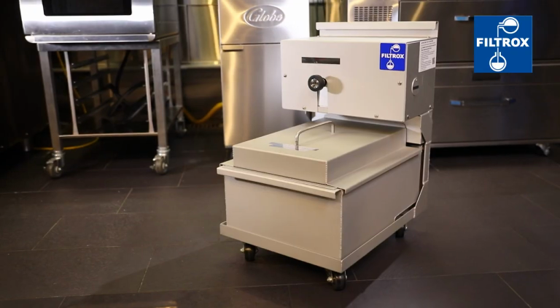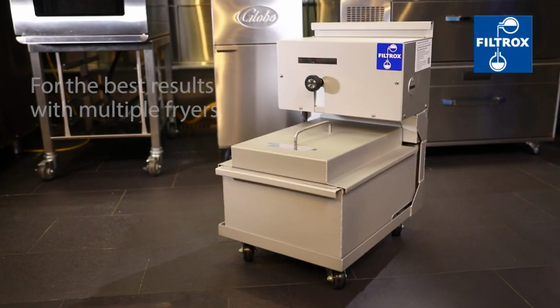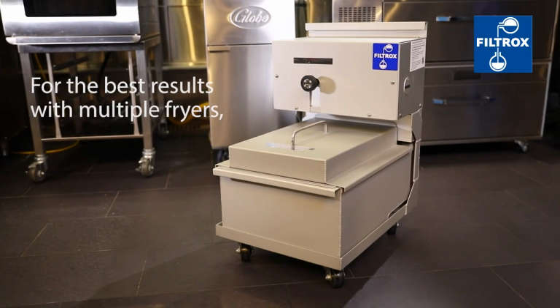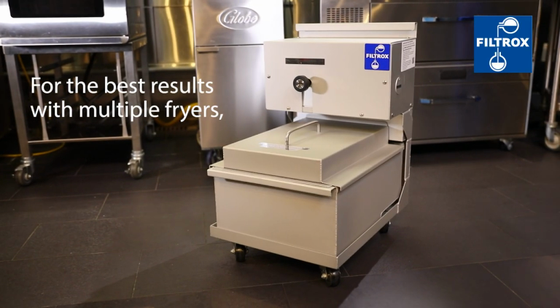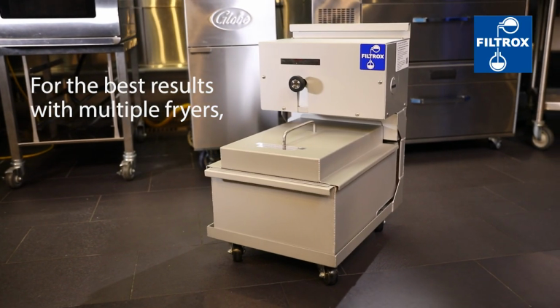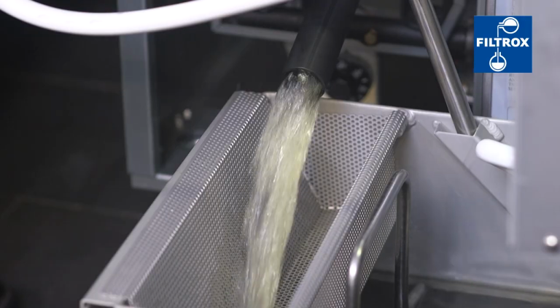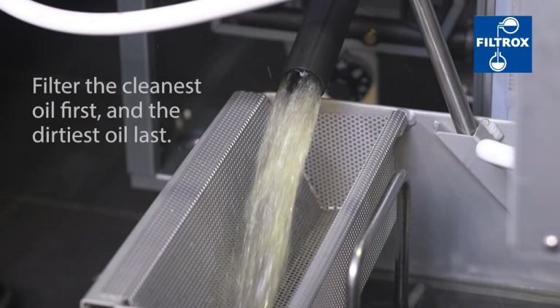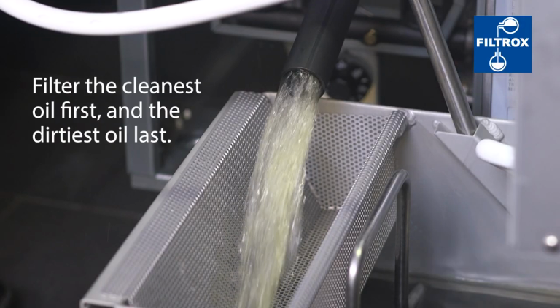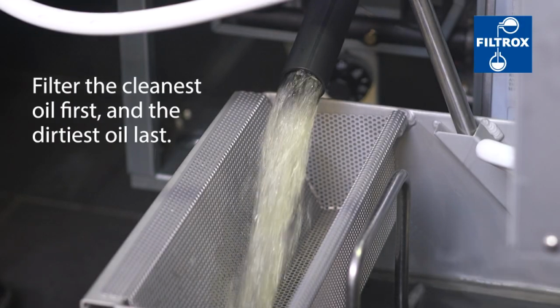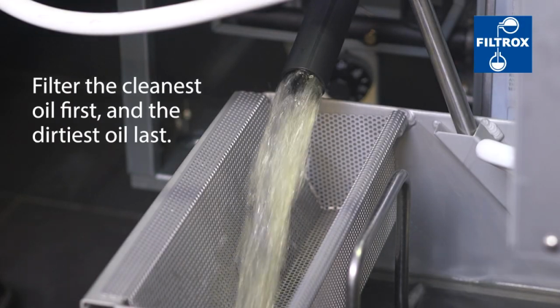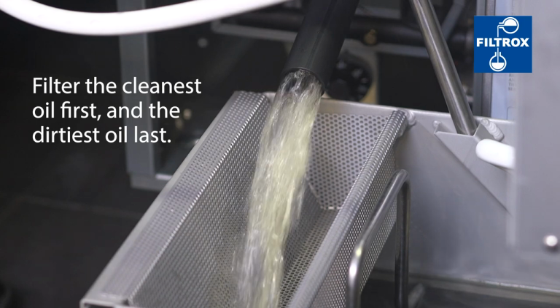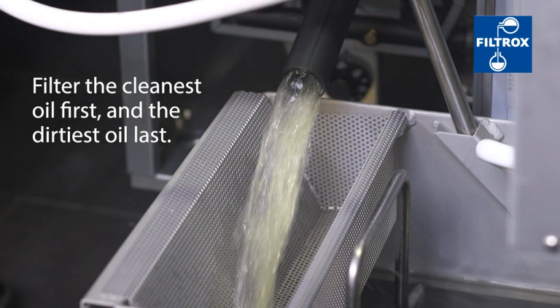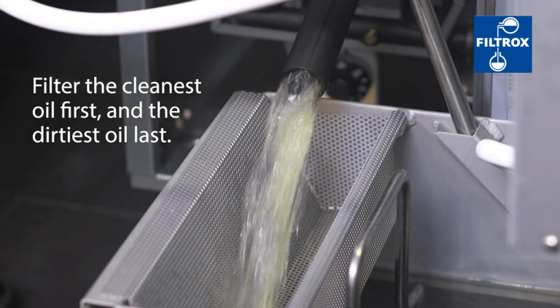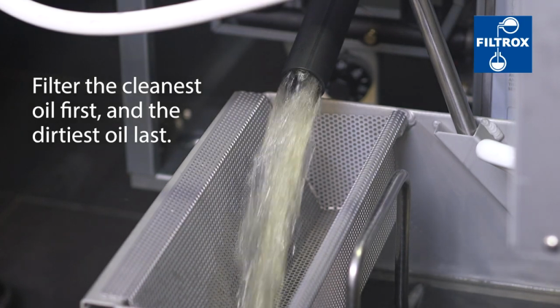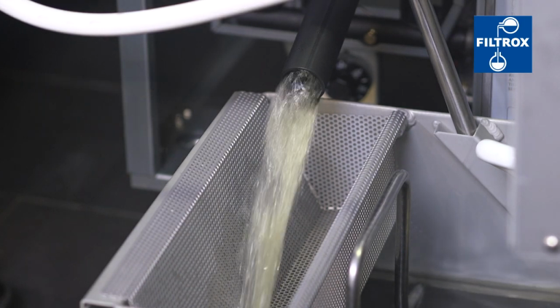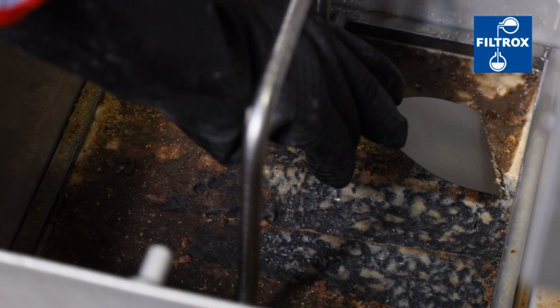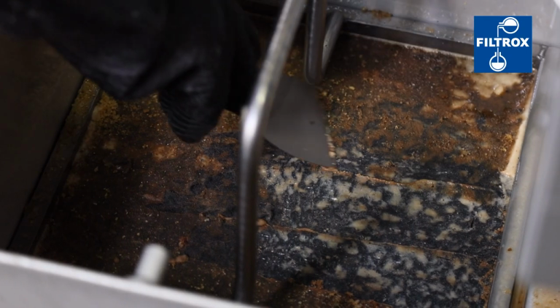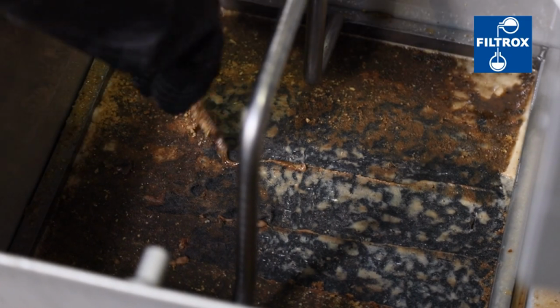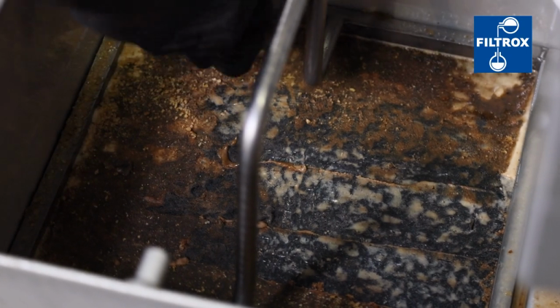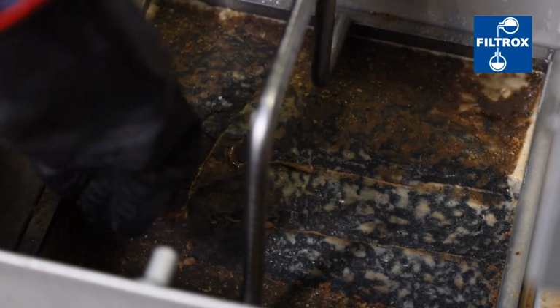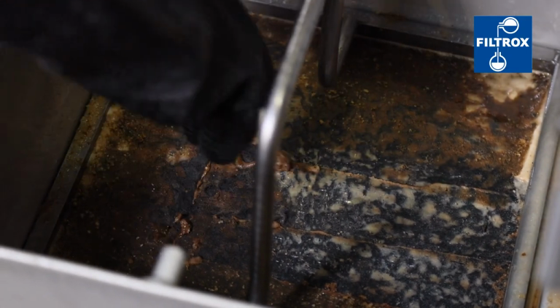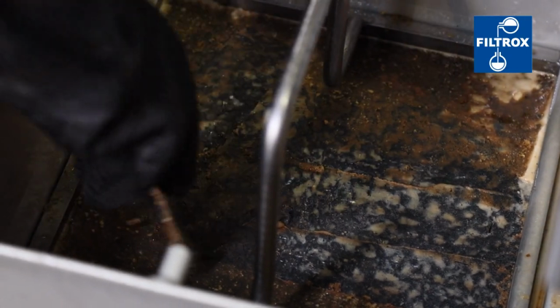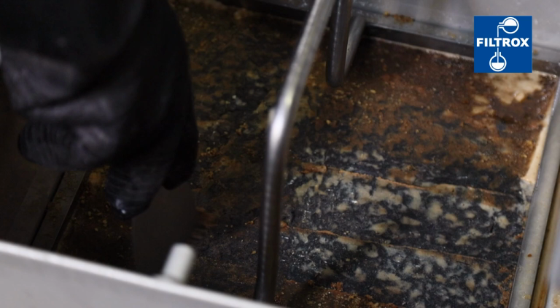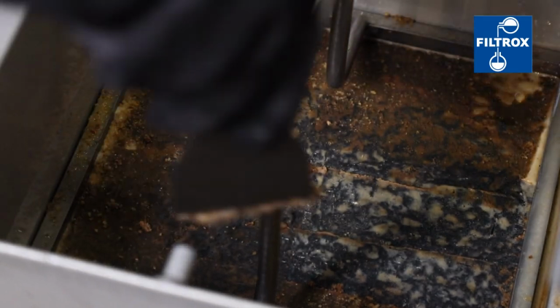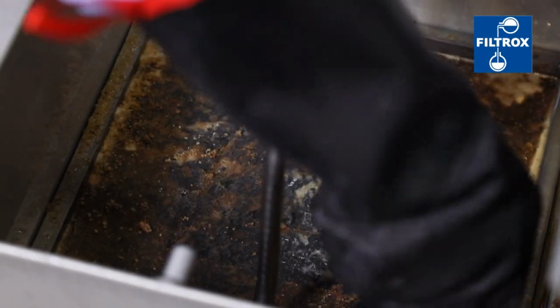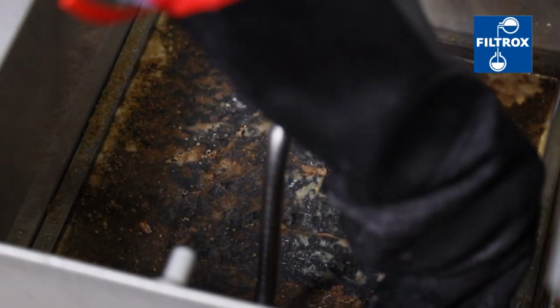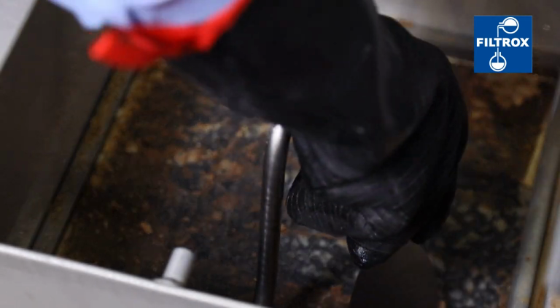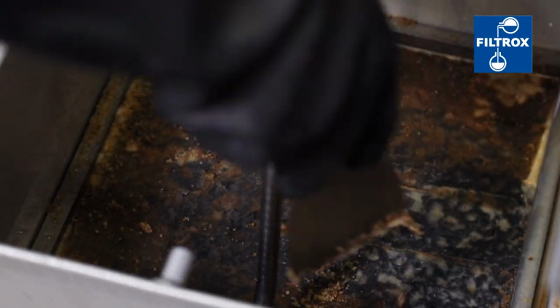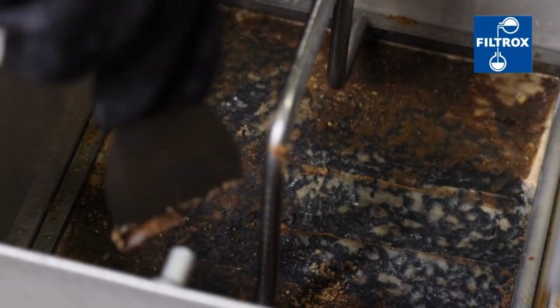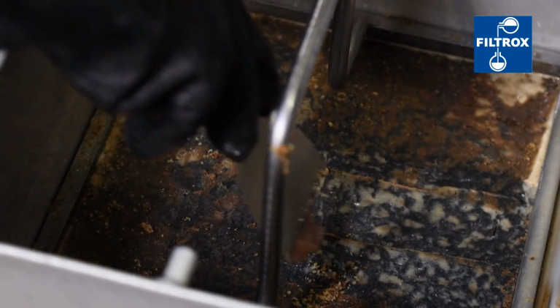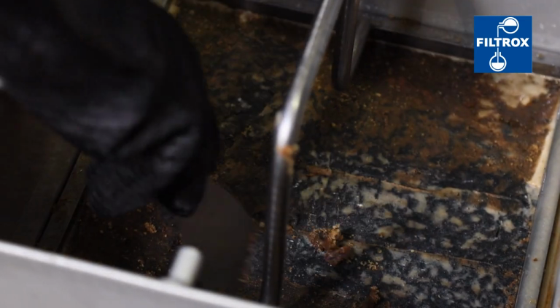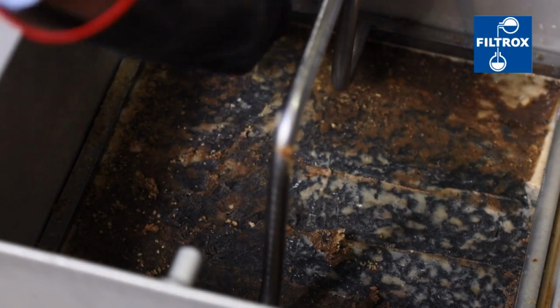For best results with multiple fryers, filter the cleanest oil first and dirtiest oil last. In the case of multiple filtrations during the day, scraping off the crumb debris from the Filtrox SuperSorb carbon pad is recommended.